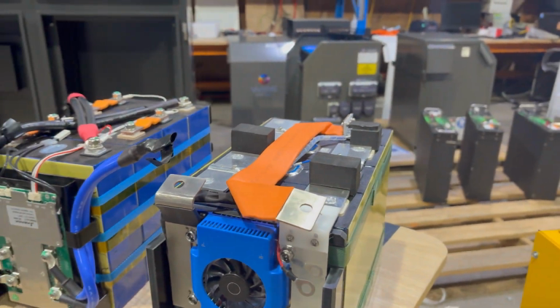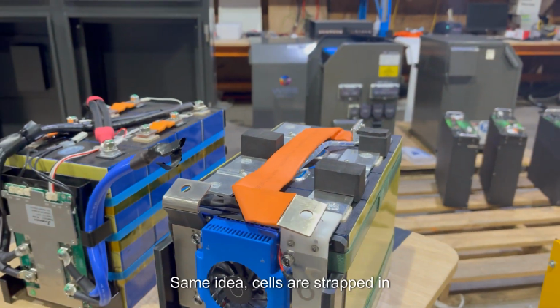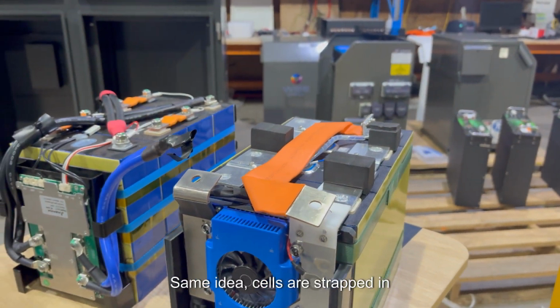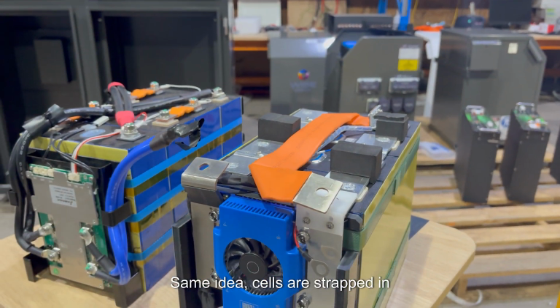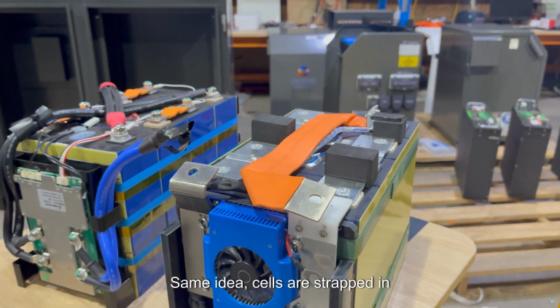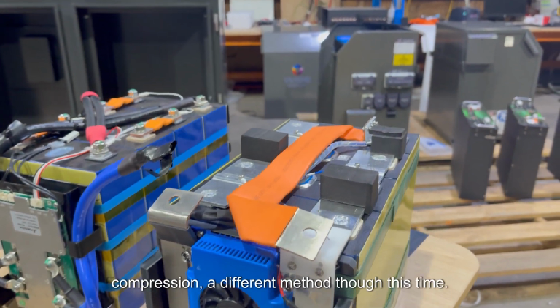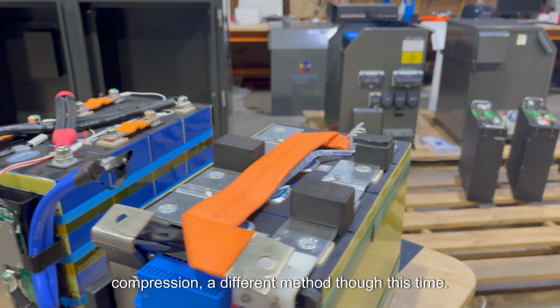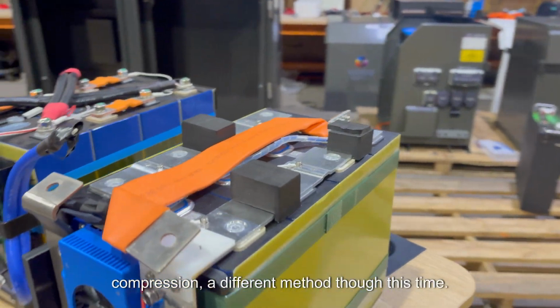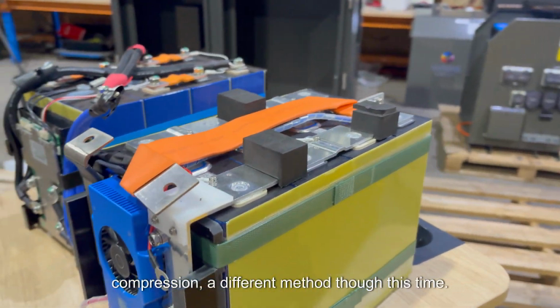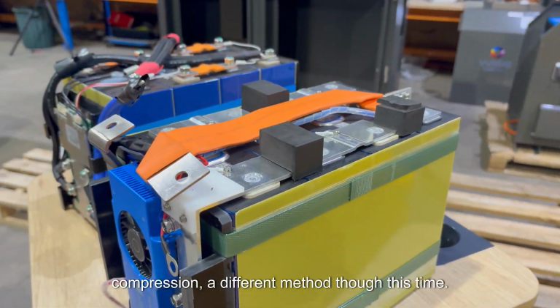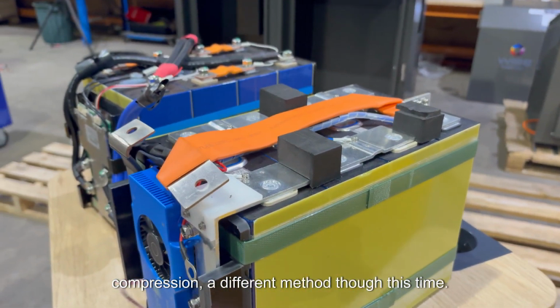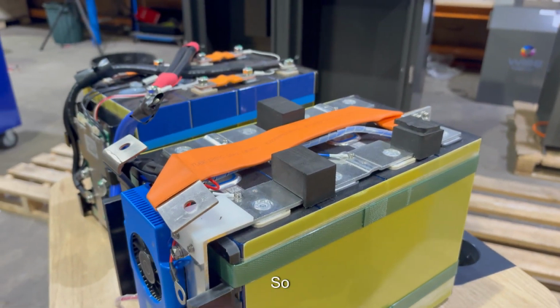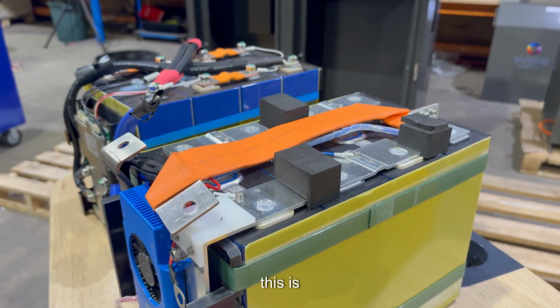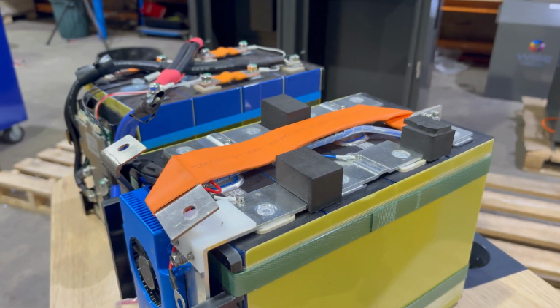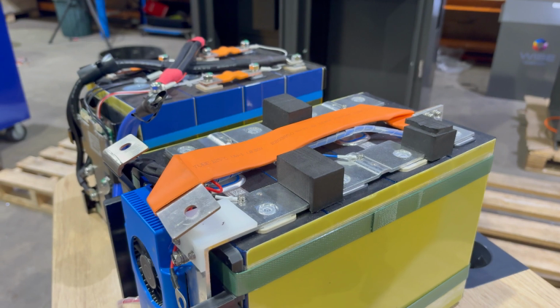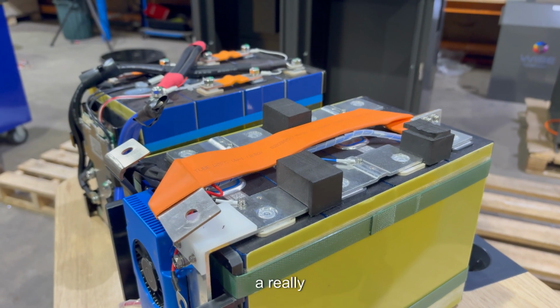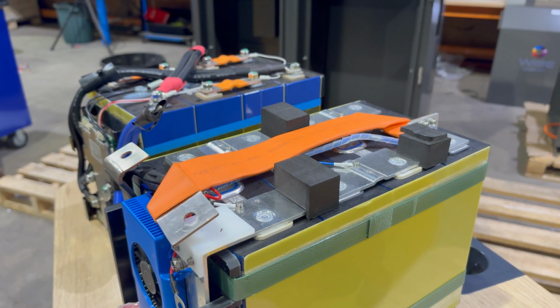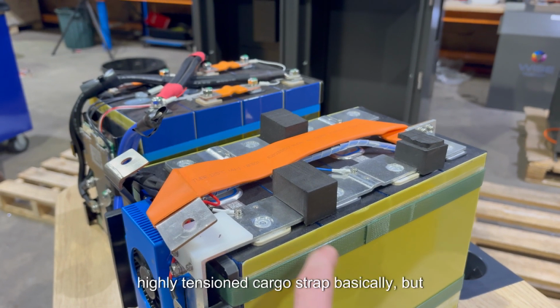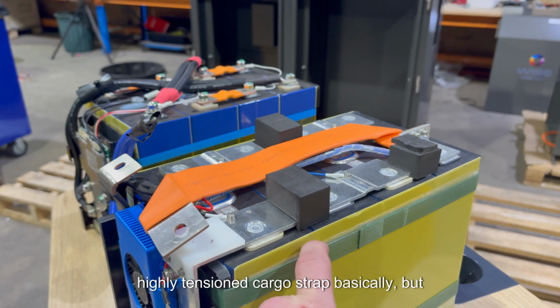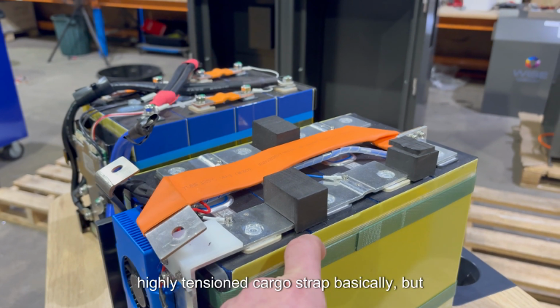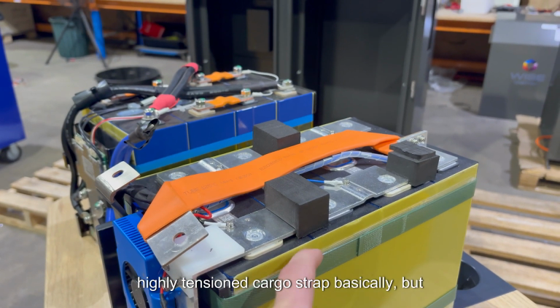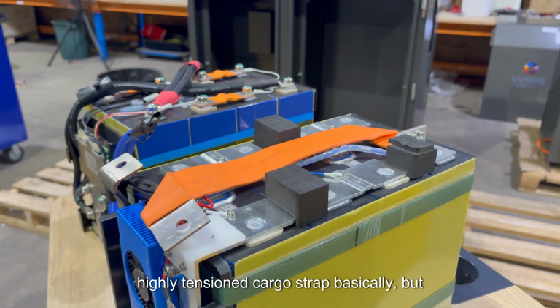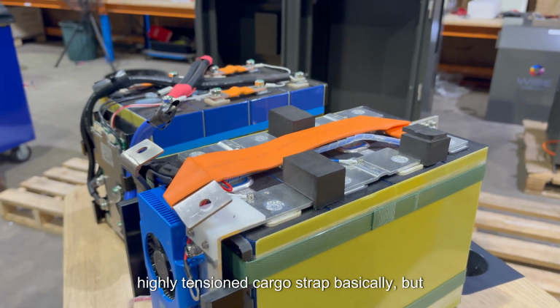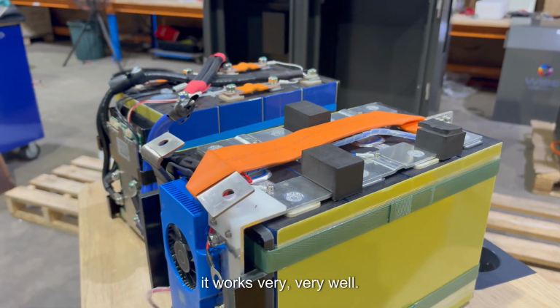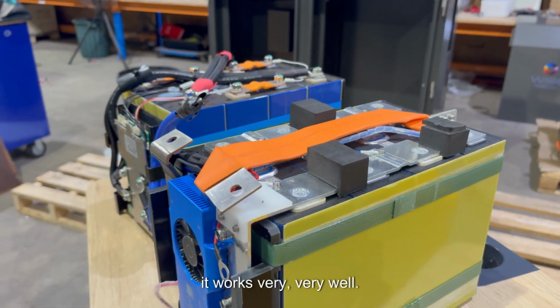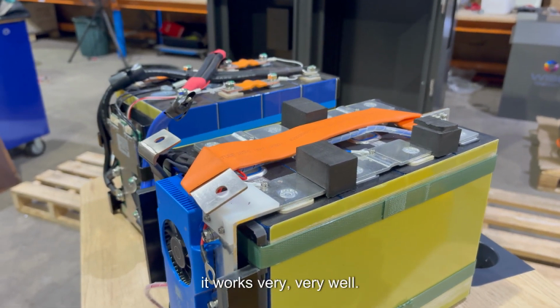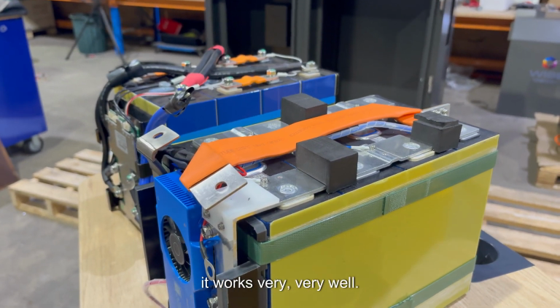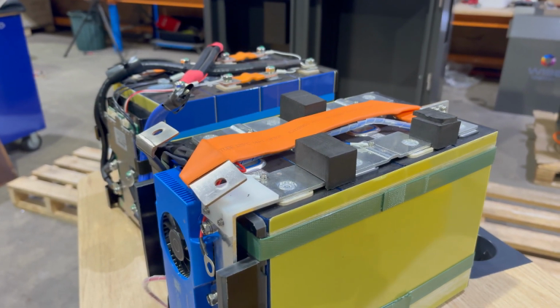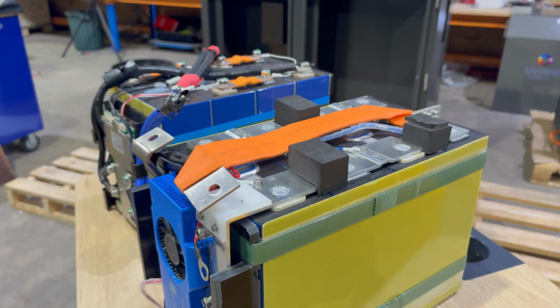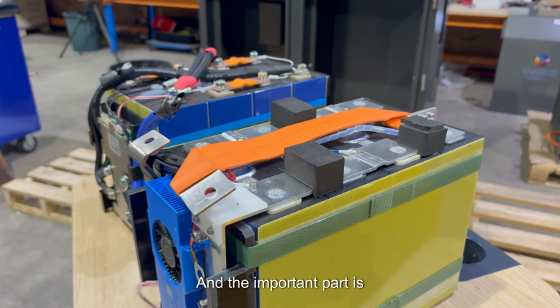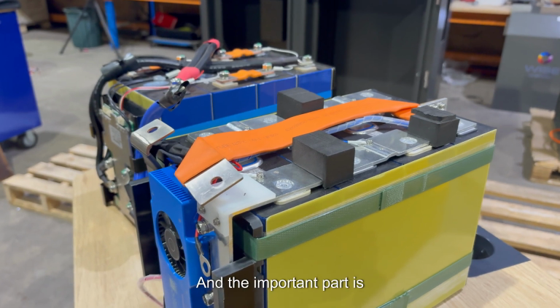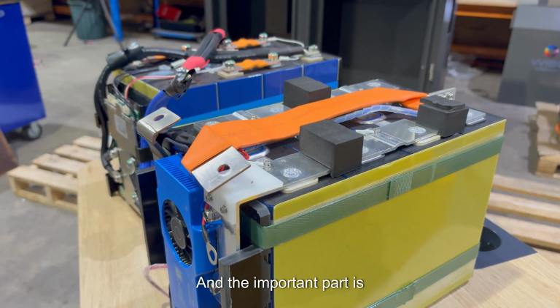Same idea — cells are strapped in compression, but with a different method this time. This is a really highly tensioned cargo strap, and it works very very well.